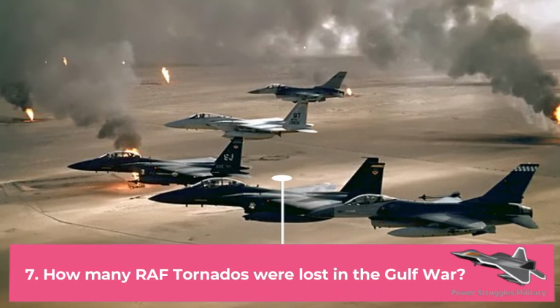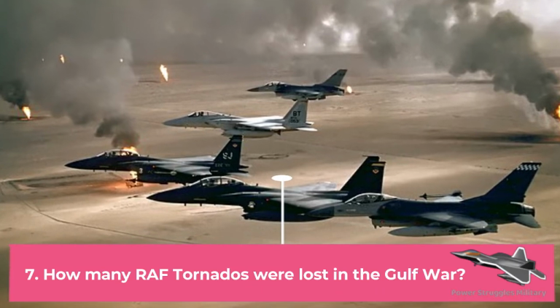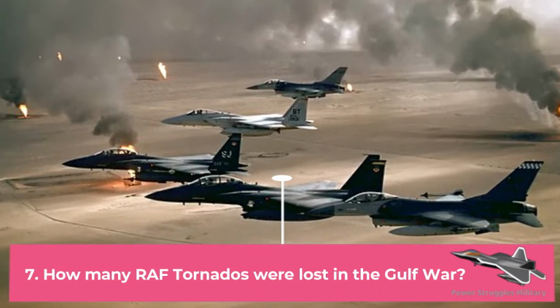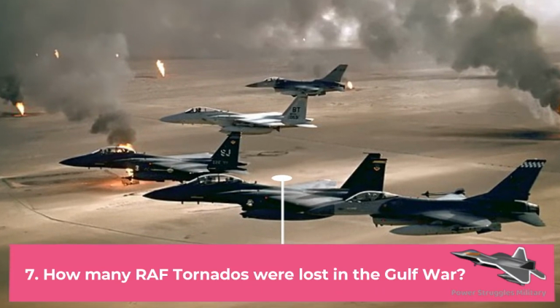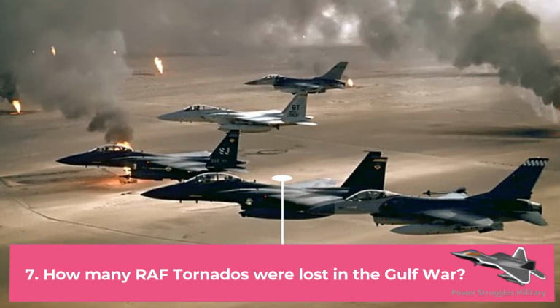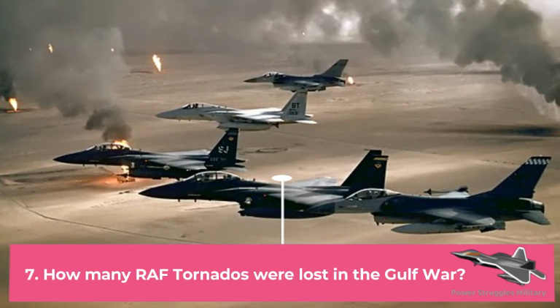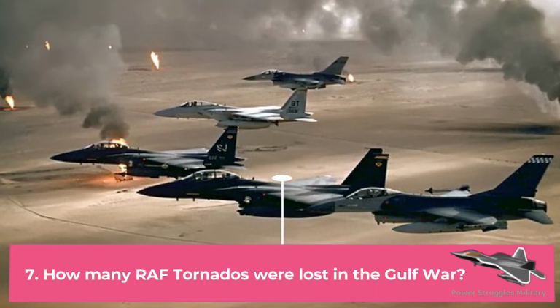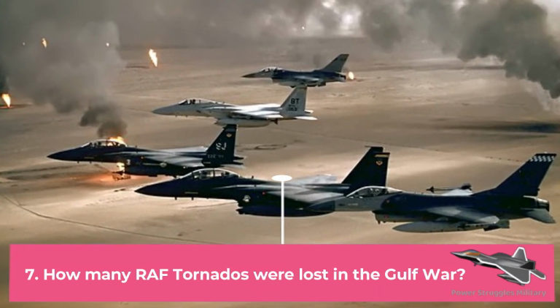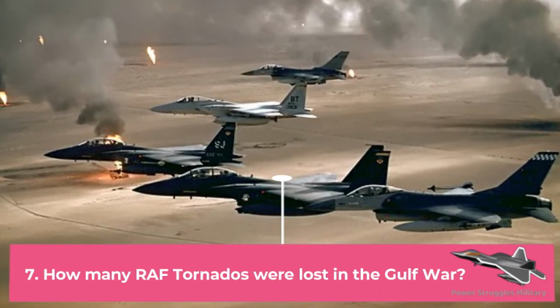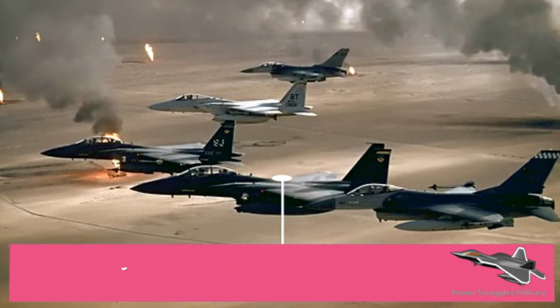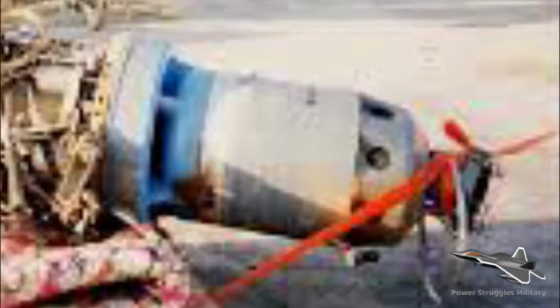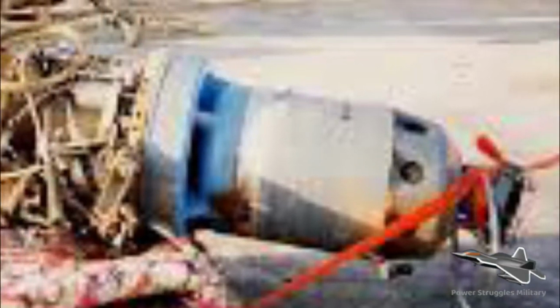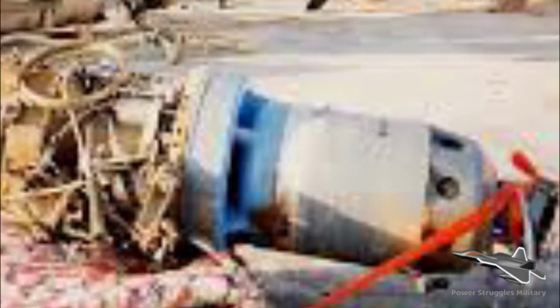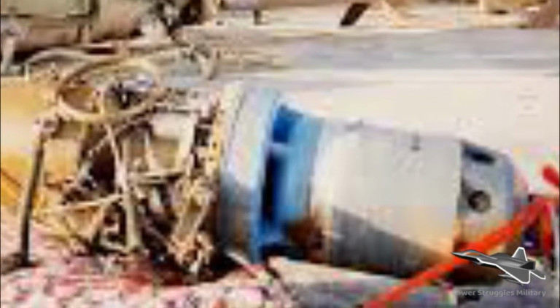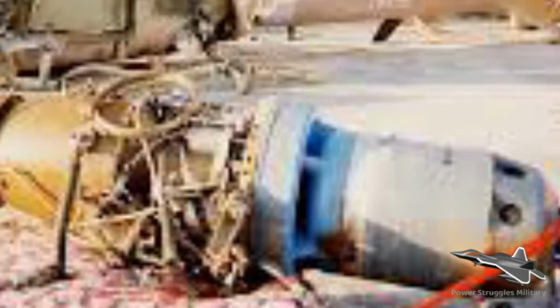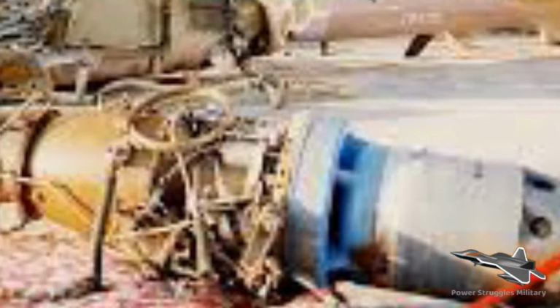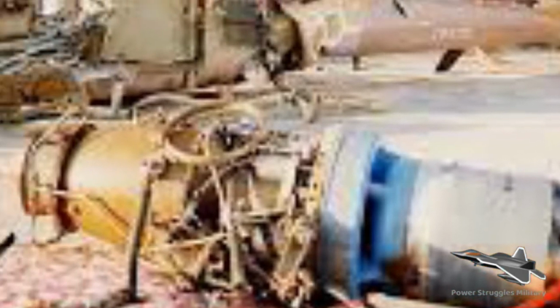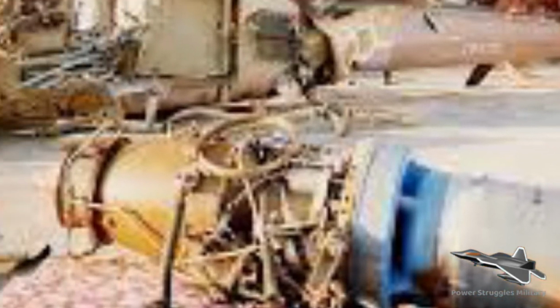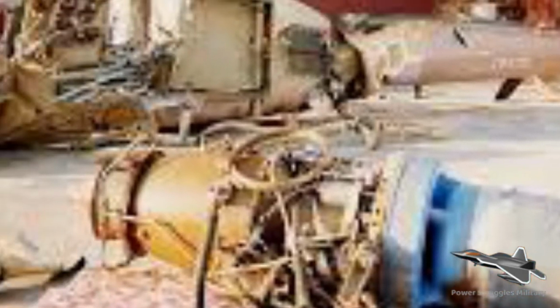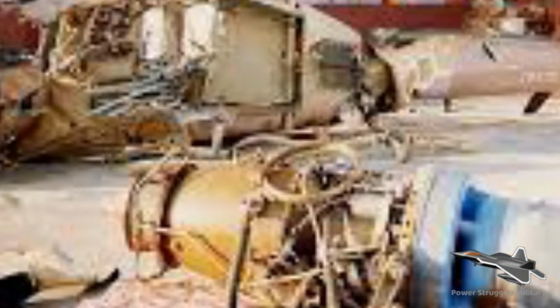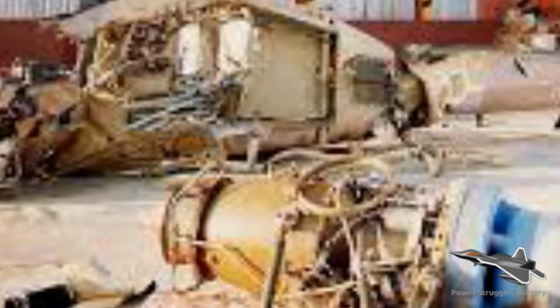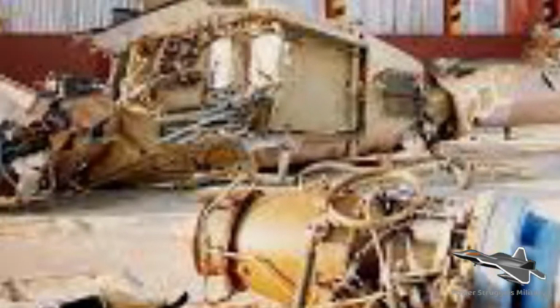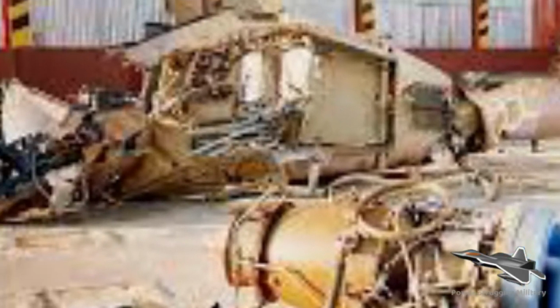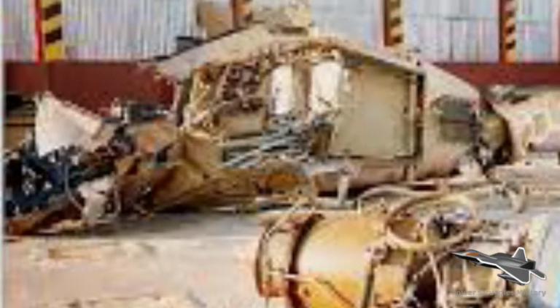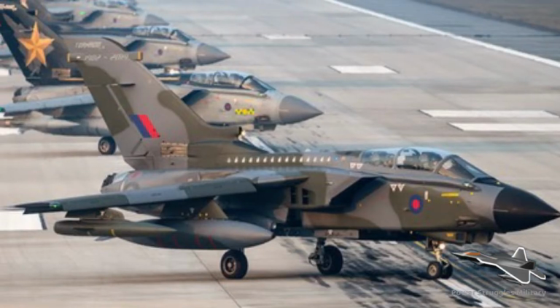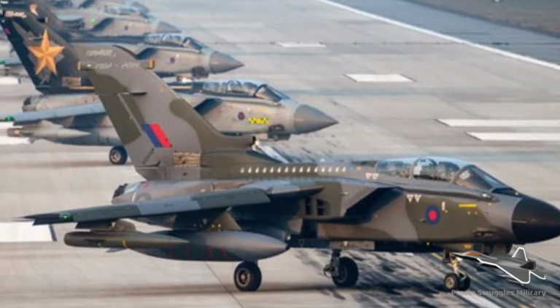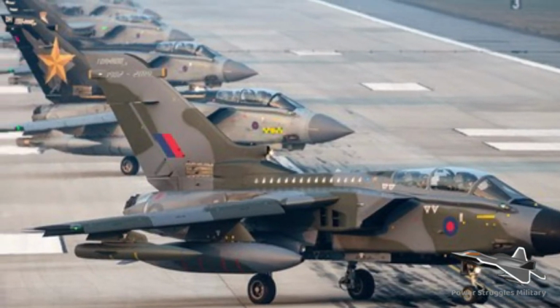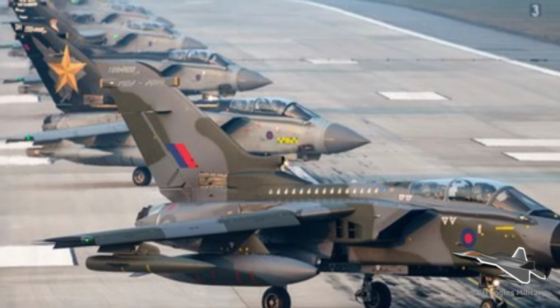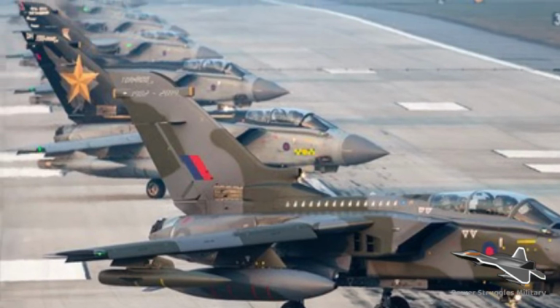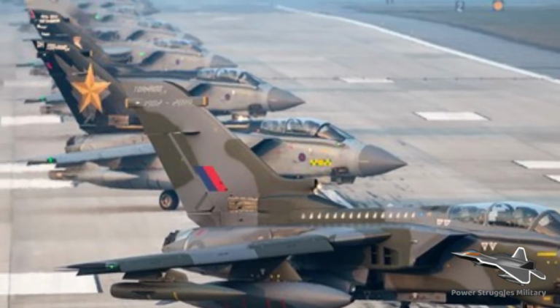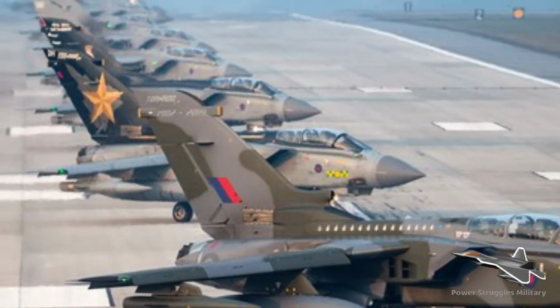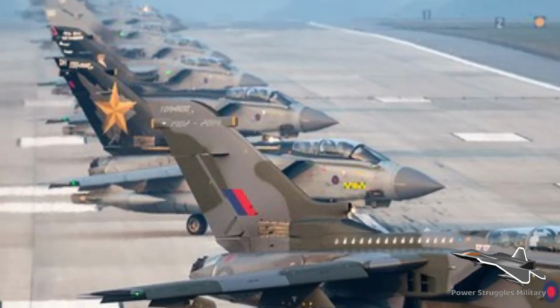Fact 7: How many RAF Tornadoes were lost in the Gulf War? During the Gulf War air campaign Operation Desert Storm, there were 75 aircraft losses total — 52 fixed-wing aircraft and 23 helicopters.